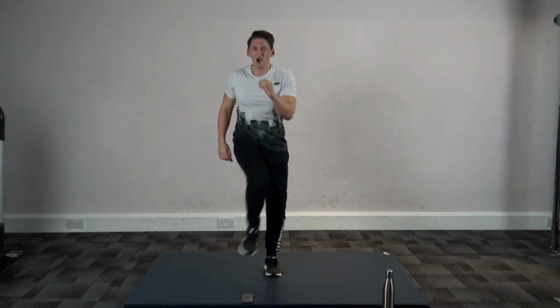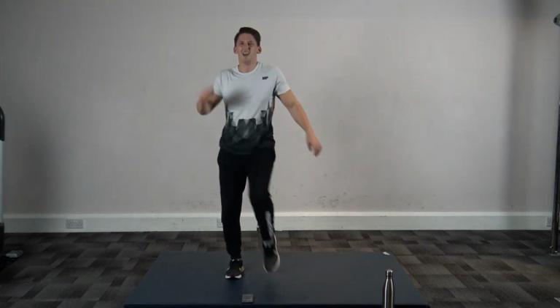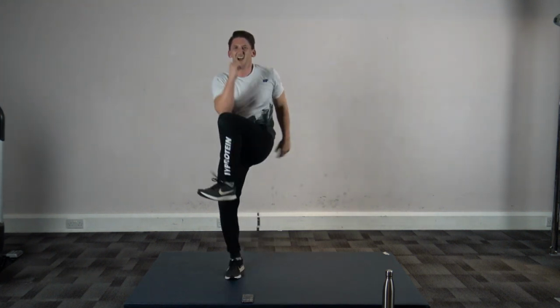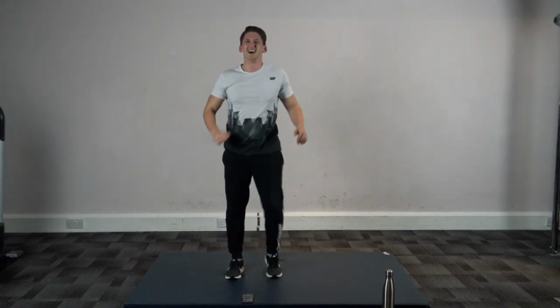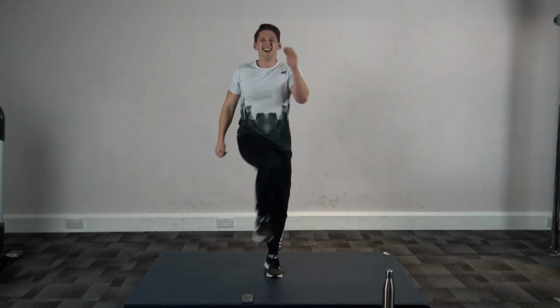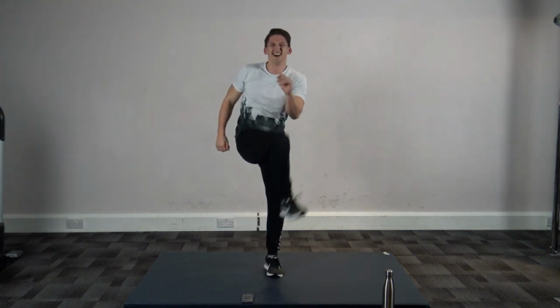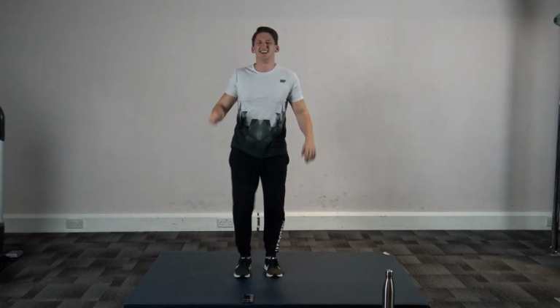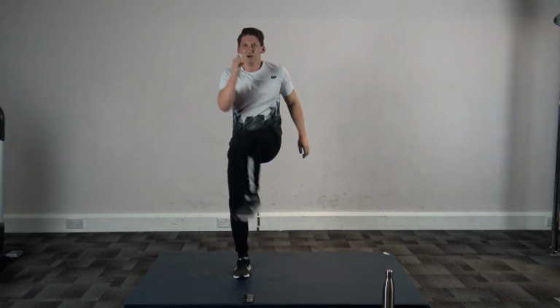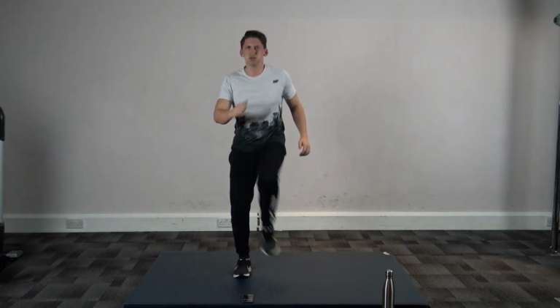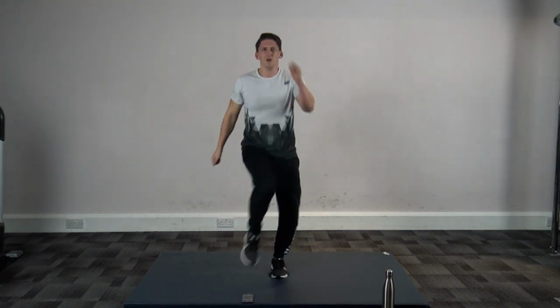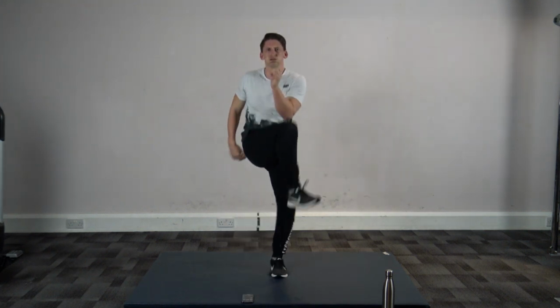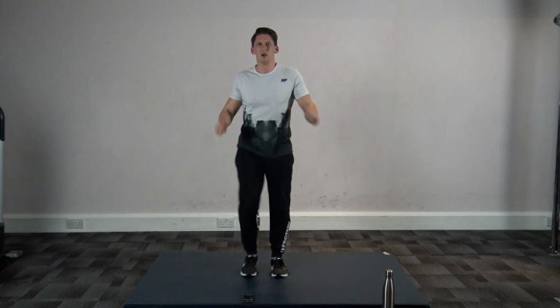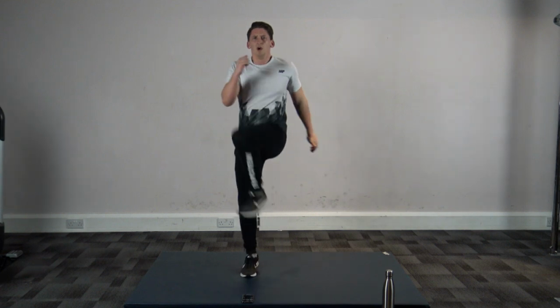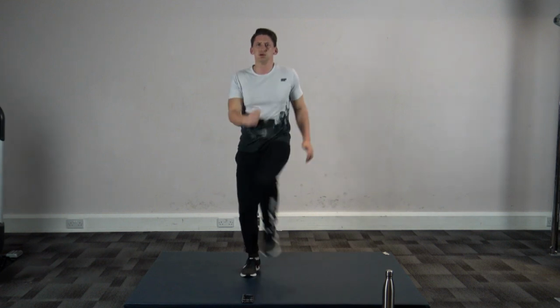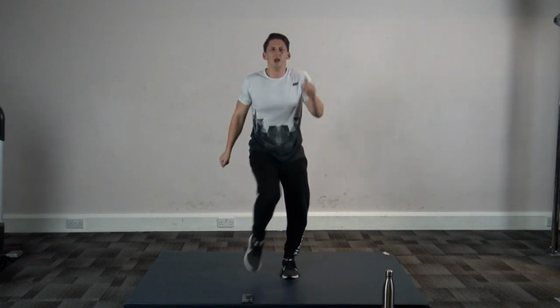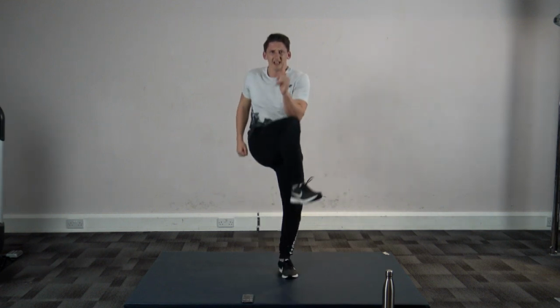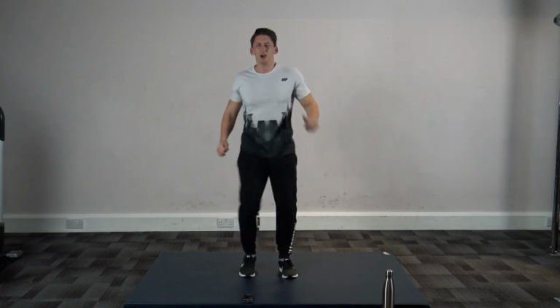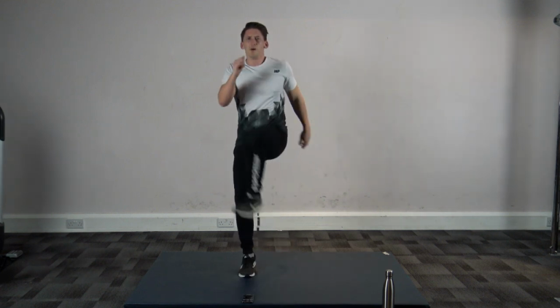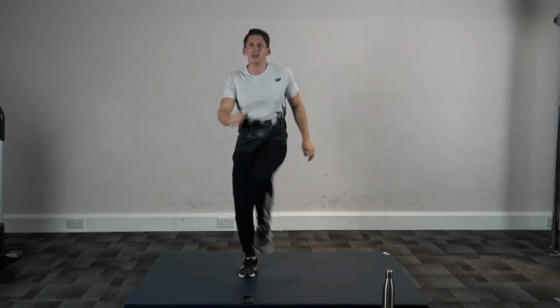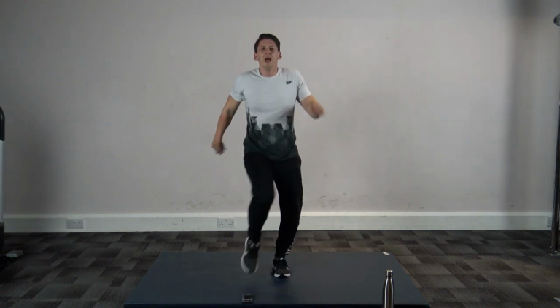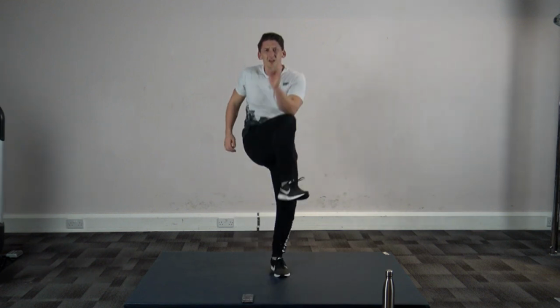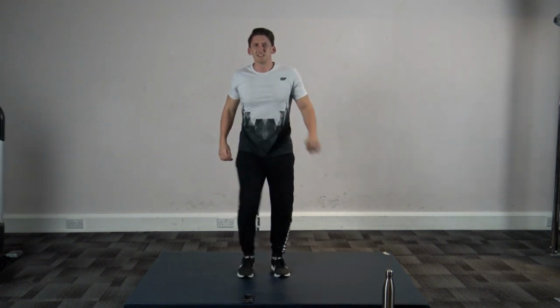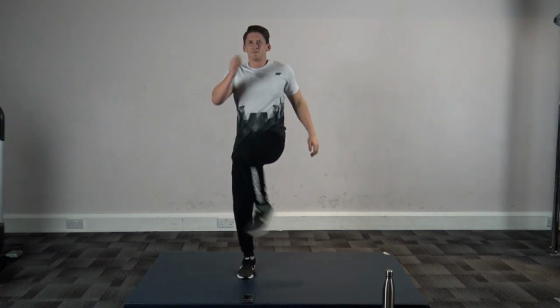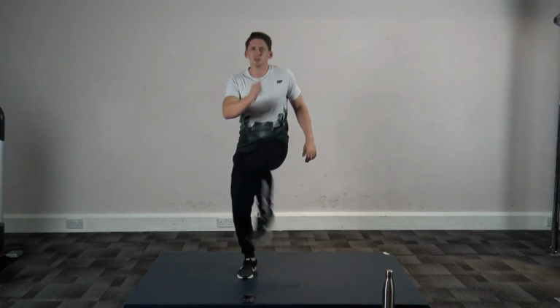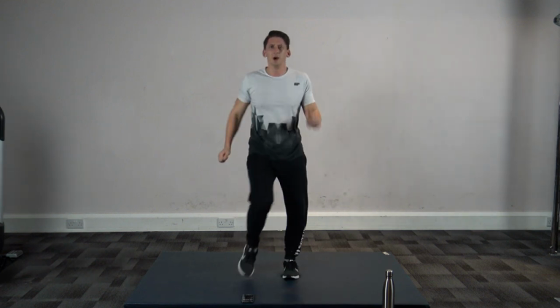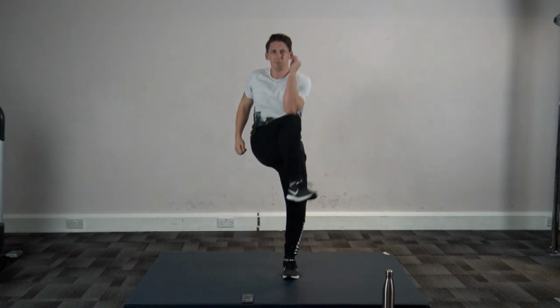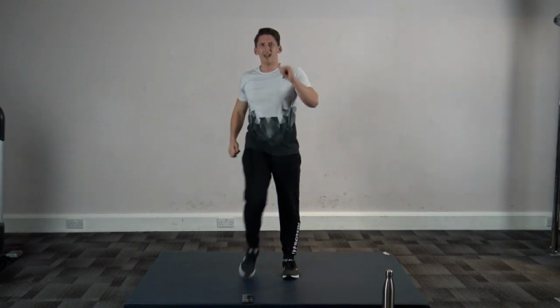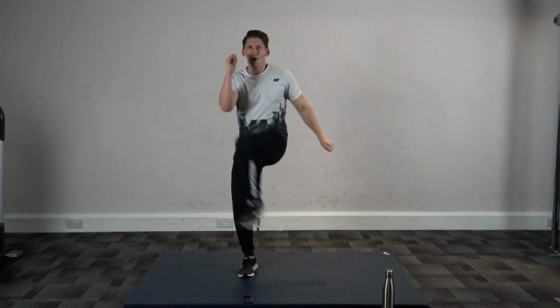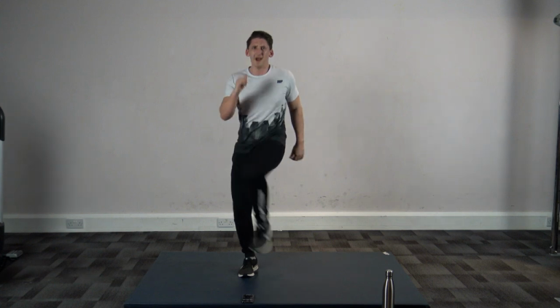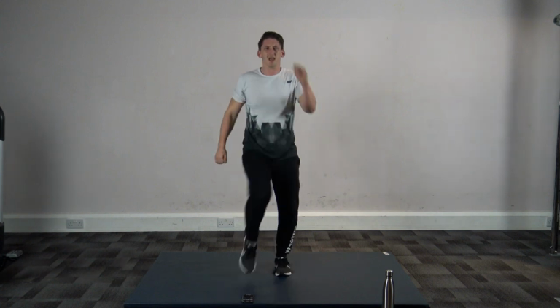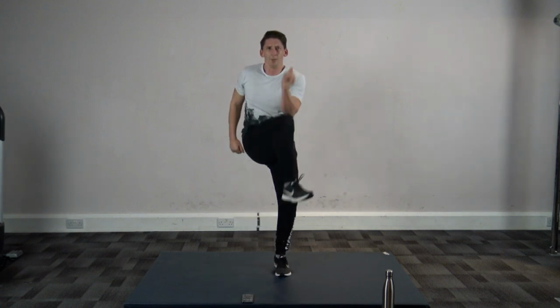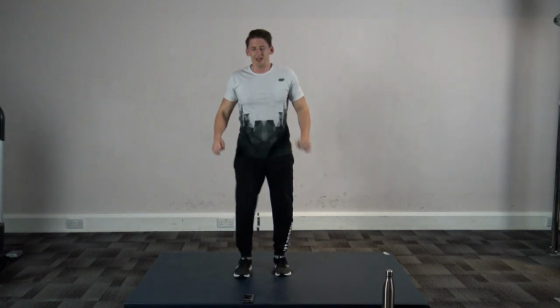Let's go! That's it guys, come on — get those knees up to the elbows. Bang, bang, bang!